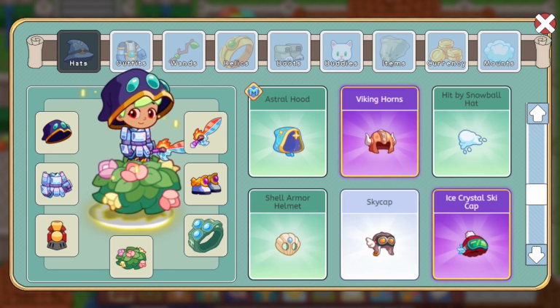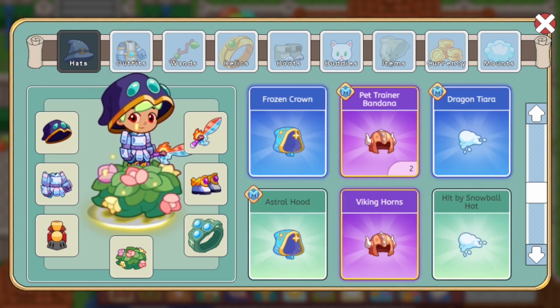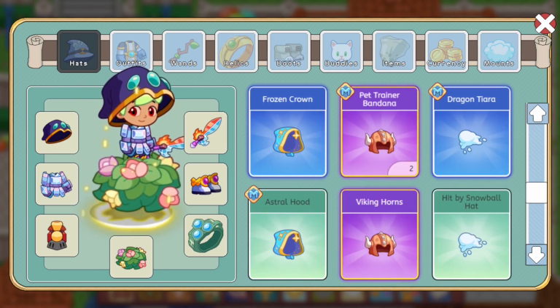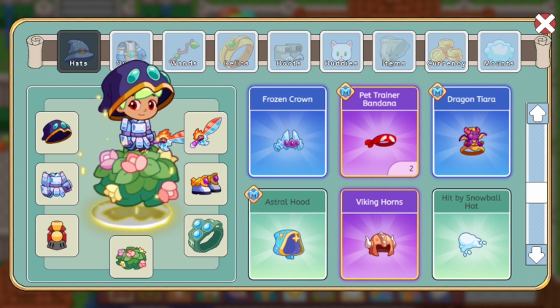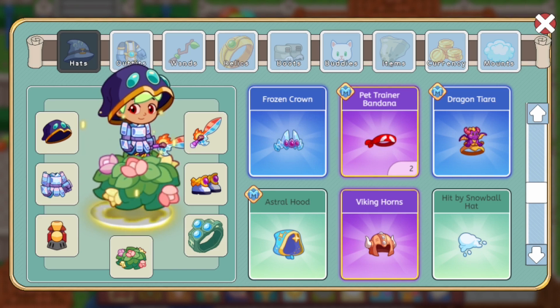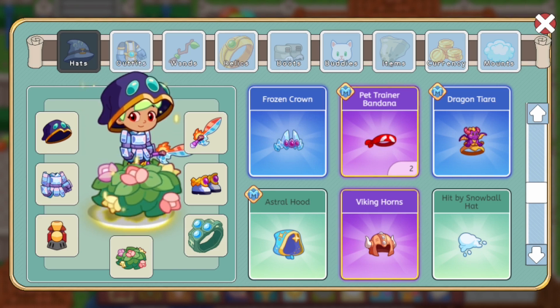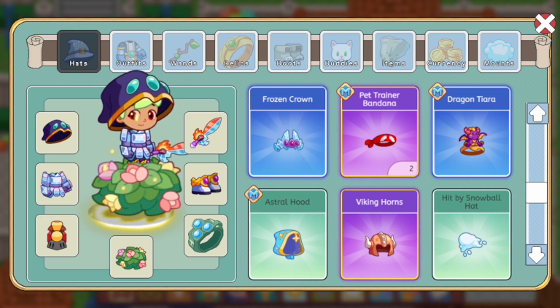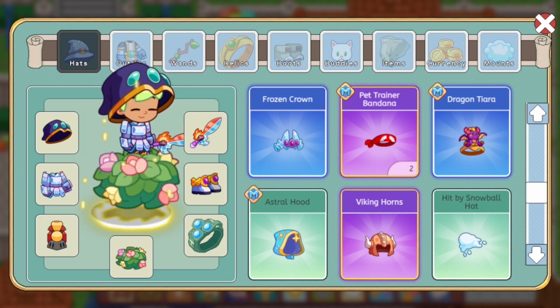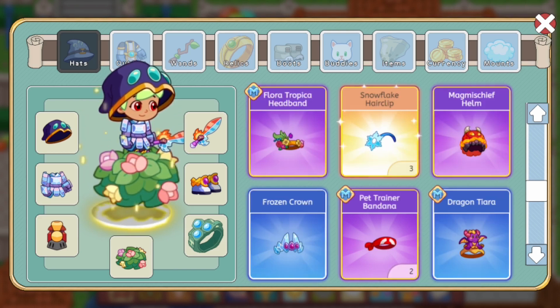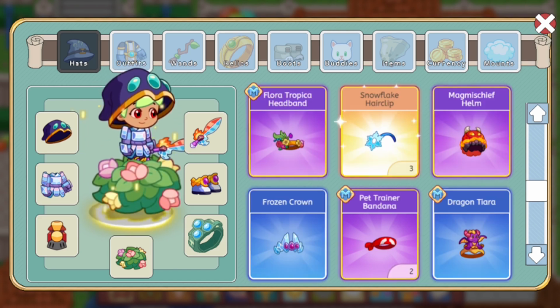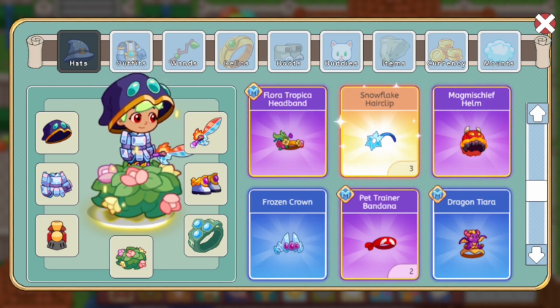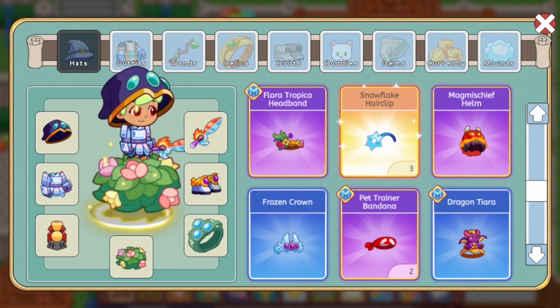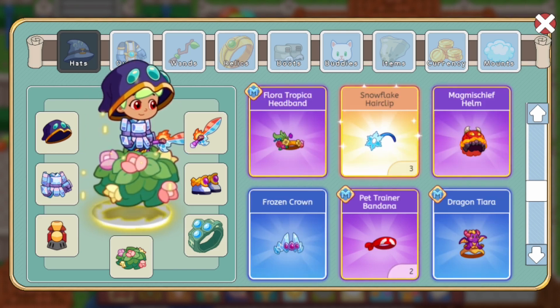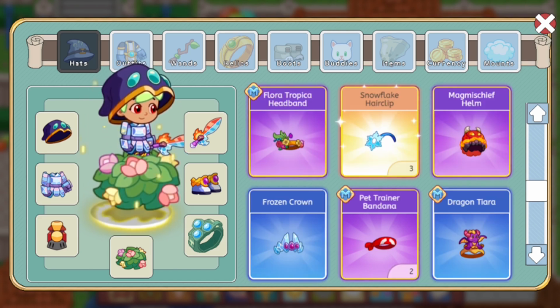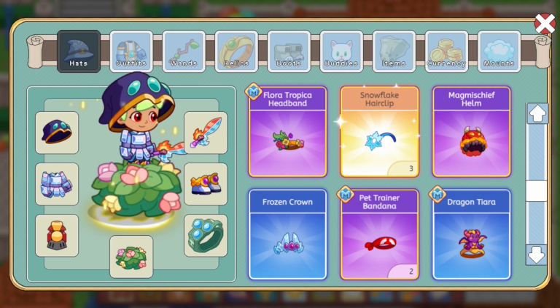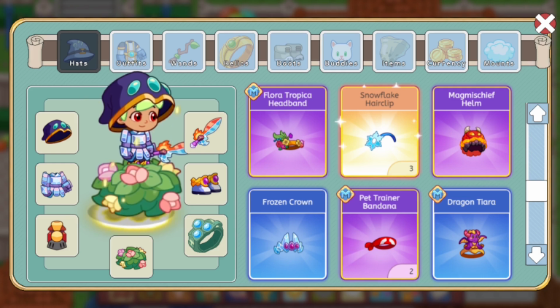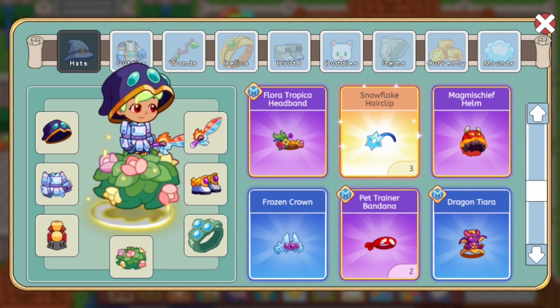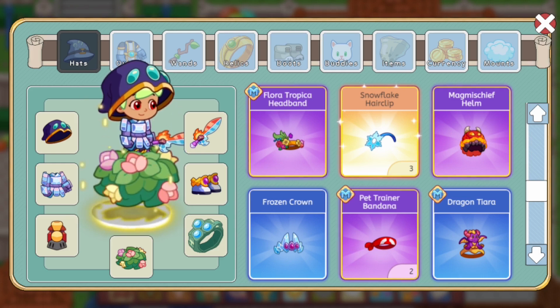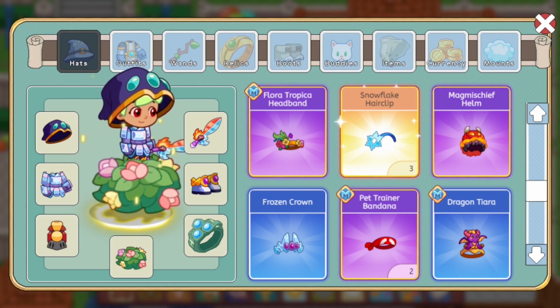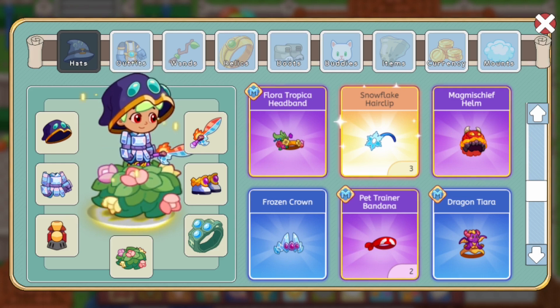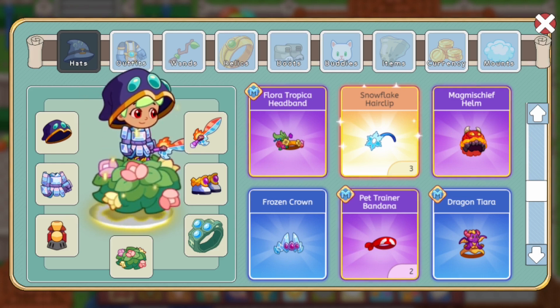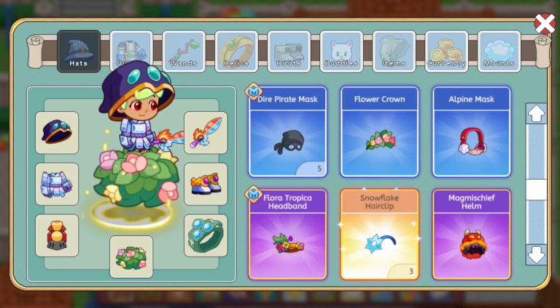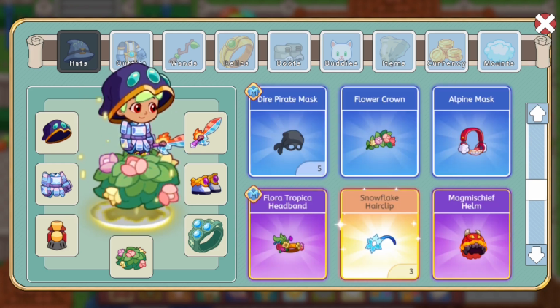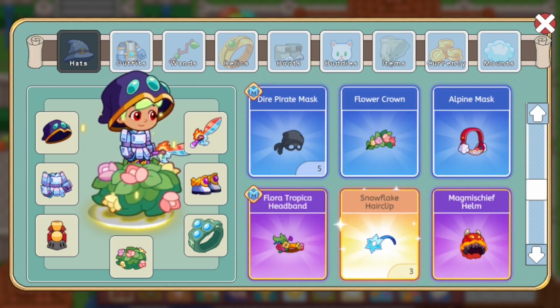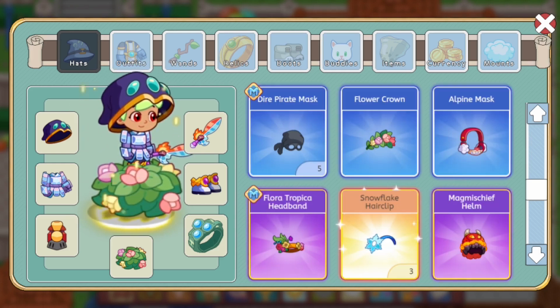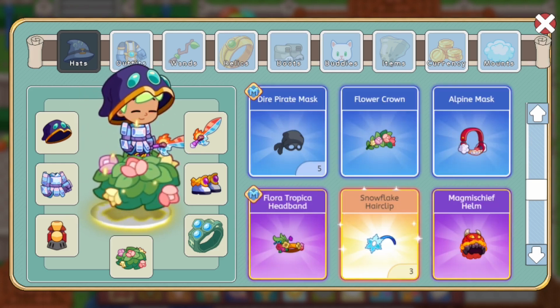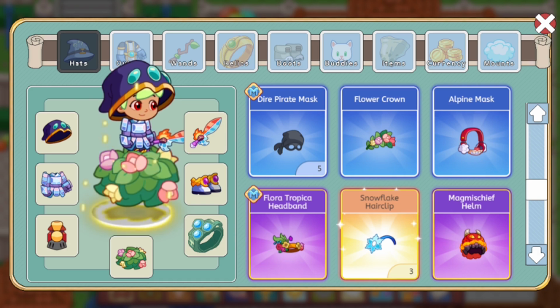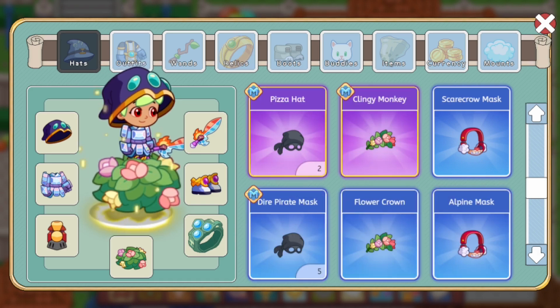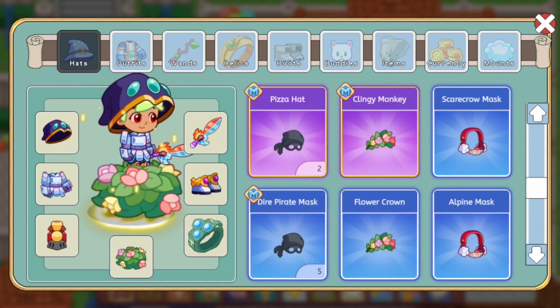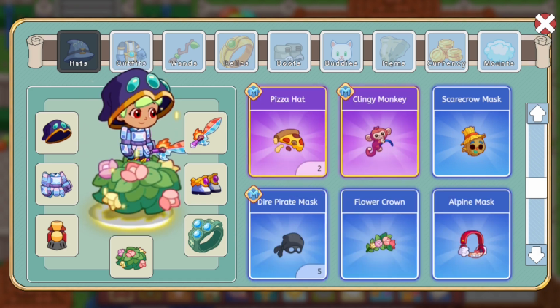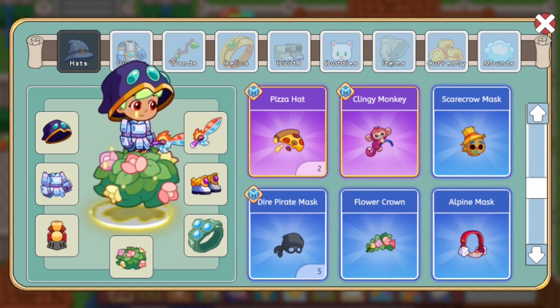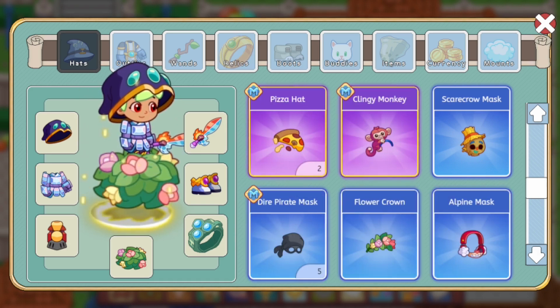On the other hand, I think they made nearly every item cuter. The astral hood used to look ugly beforehand. The dragon tiara is a major change. The snowflake hair clip — they definitely dumbed down the design of that; I preferred the previous design.